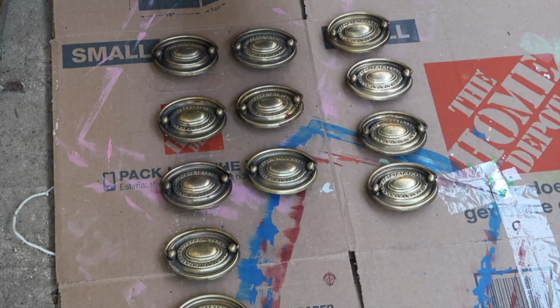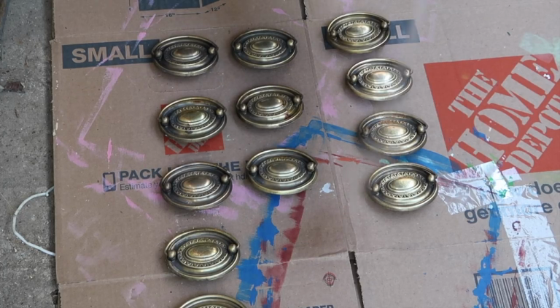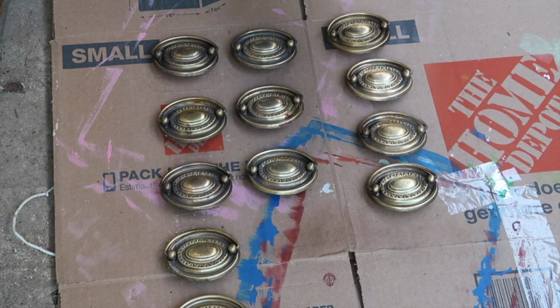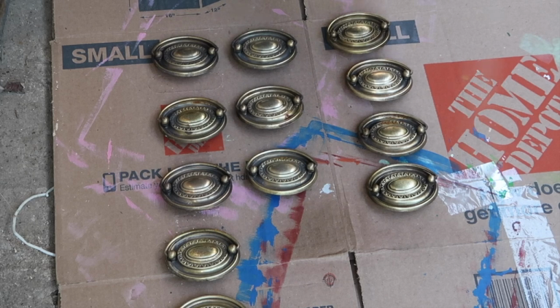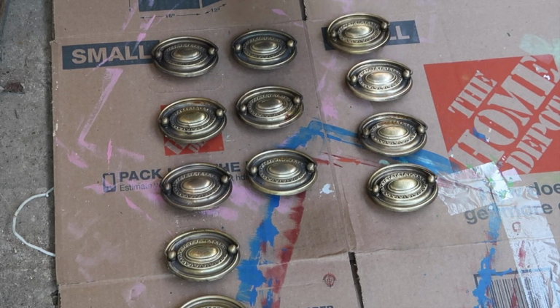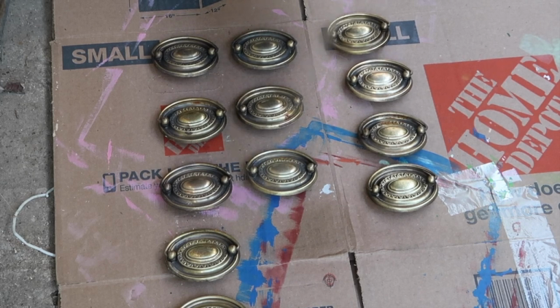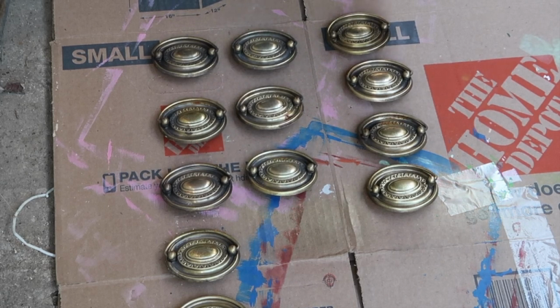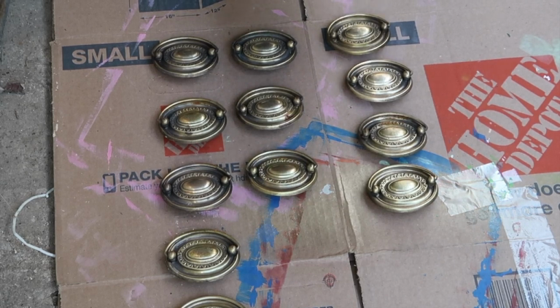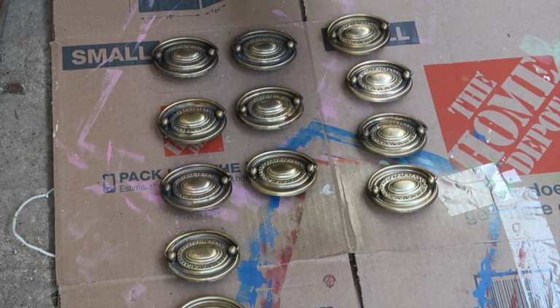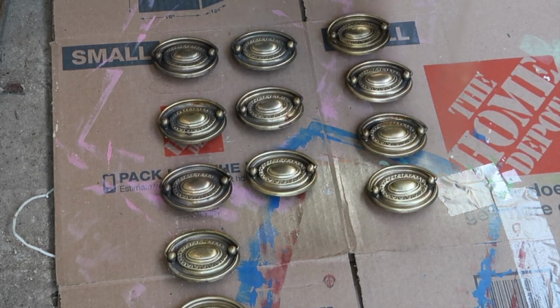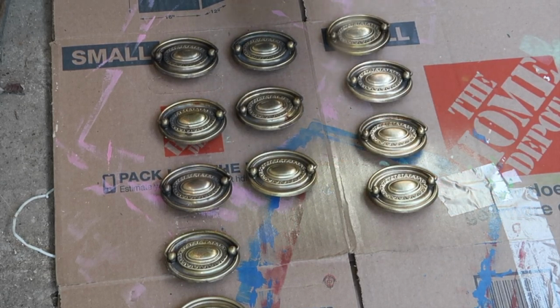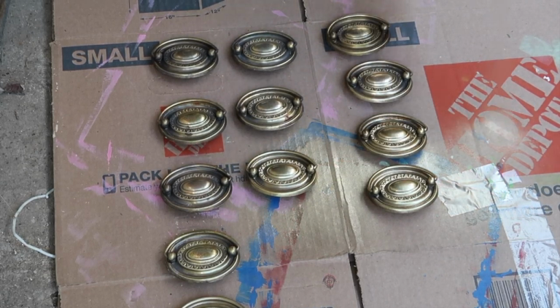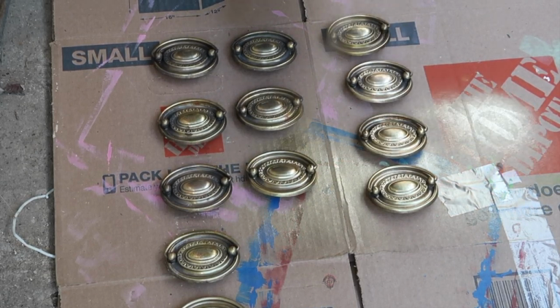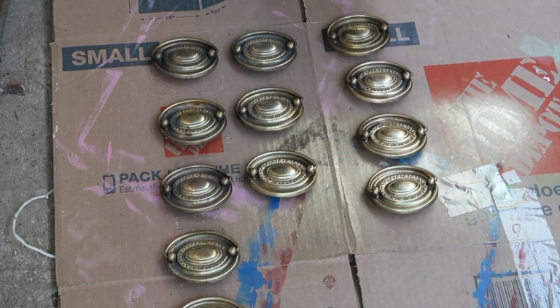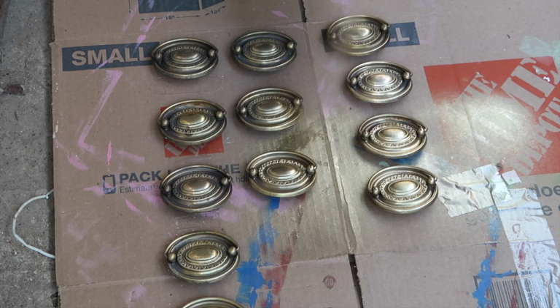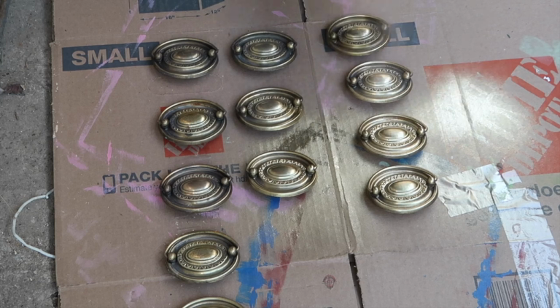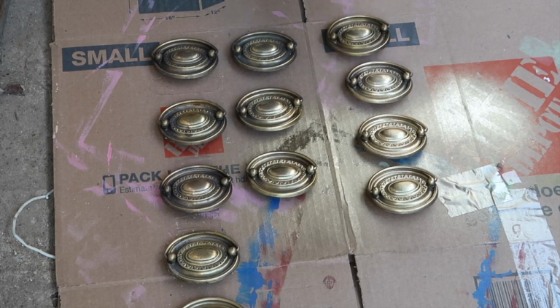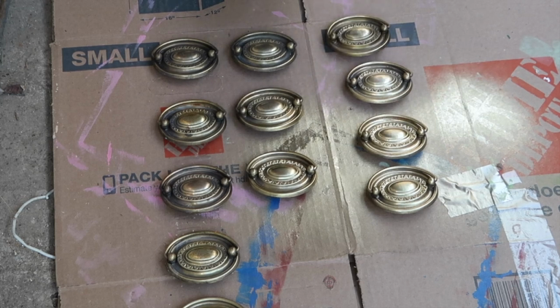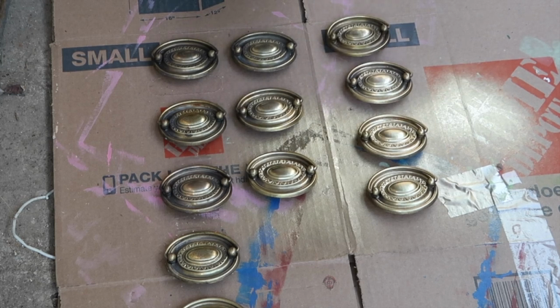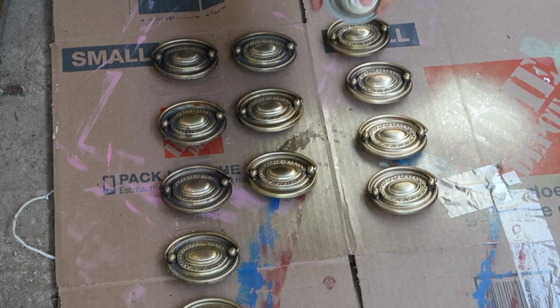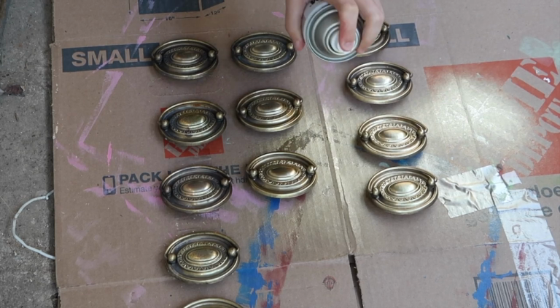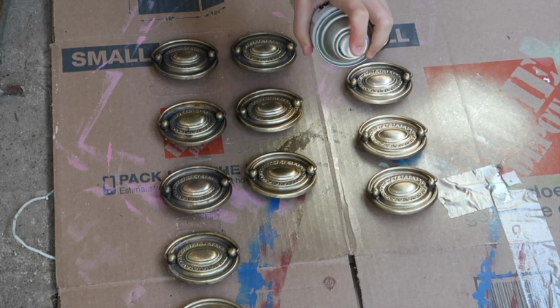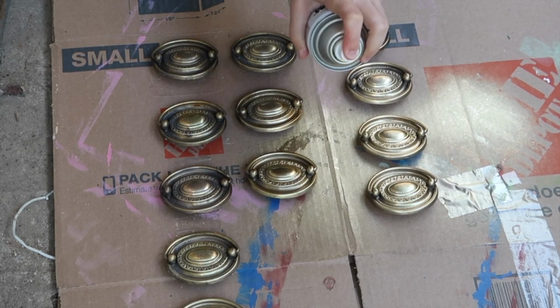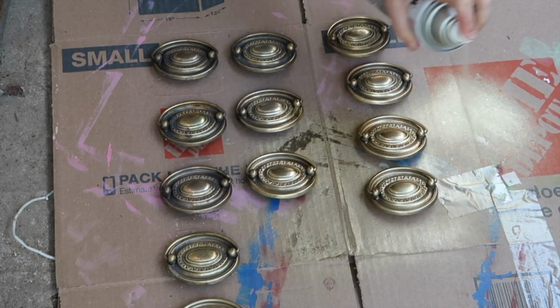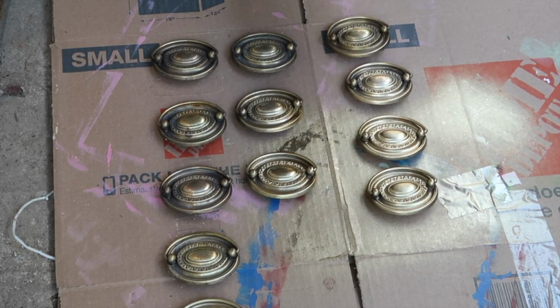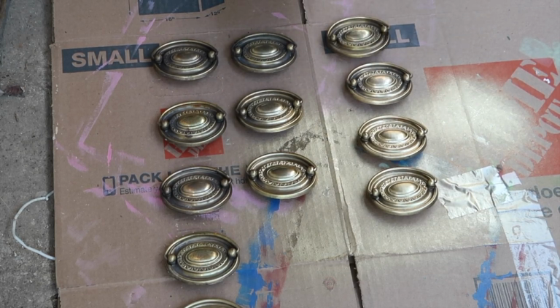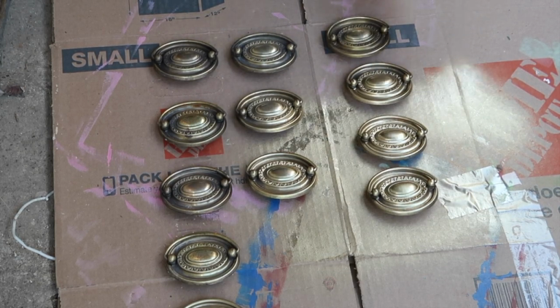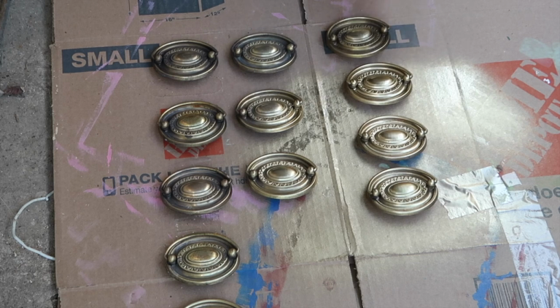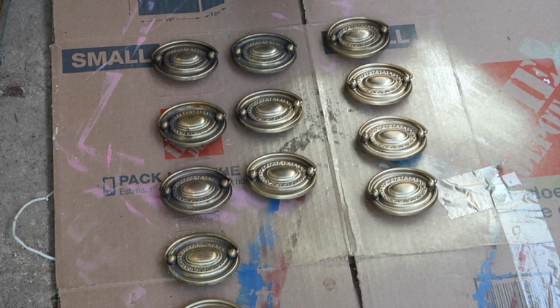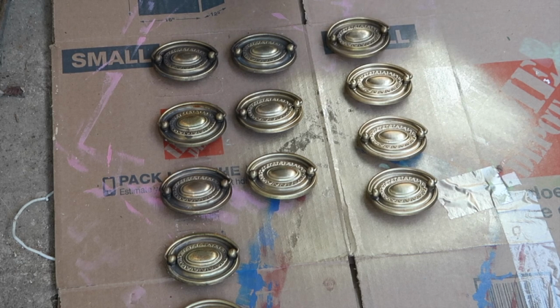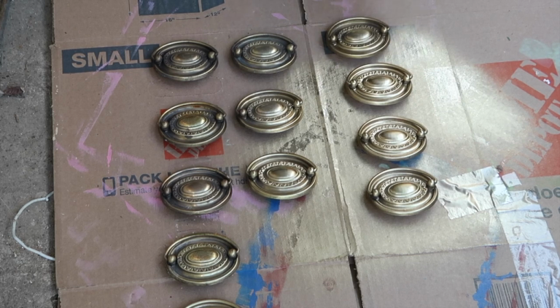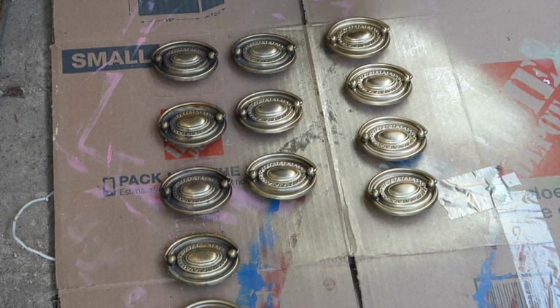After the hardware was cleaned, I decided I wanted it a little bit brighter, so I'm giving it one light coat of gold spray paint. I didn't want the hardware to look perfect, but this definitely brightened it up a lot.